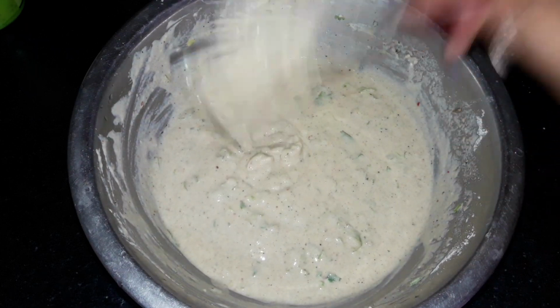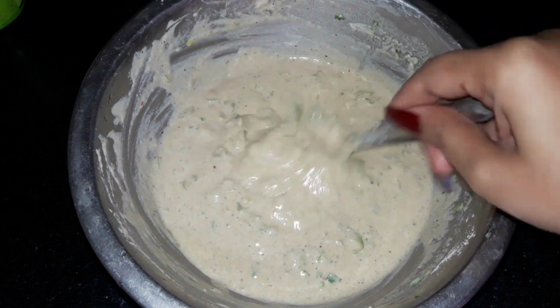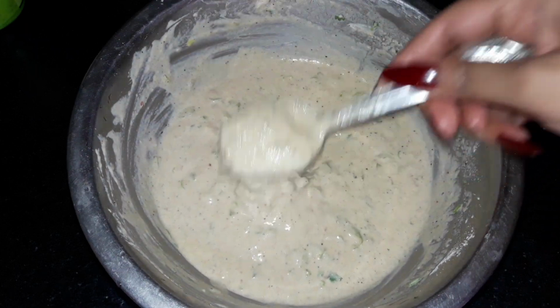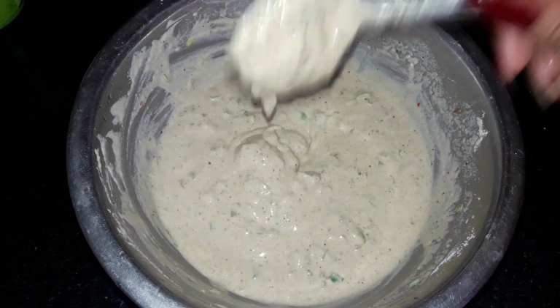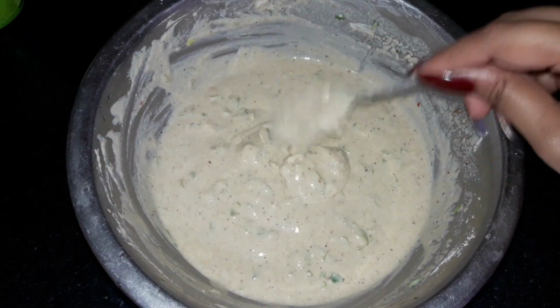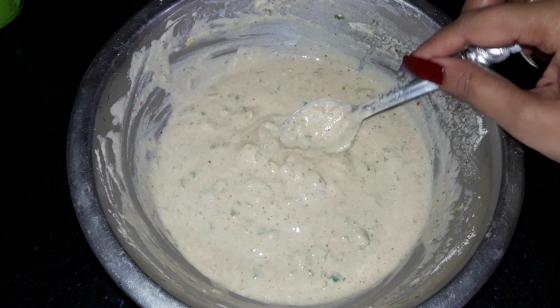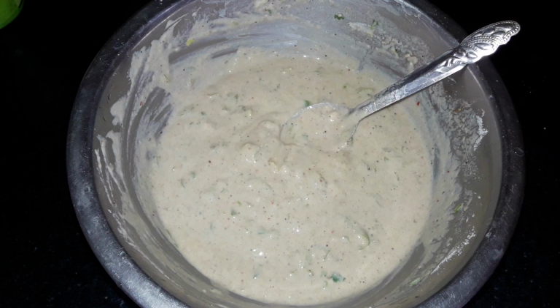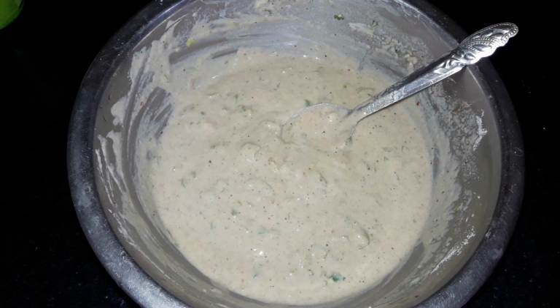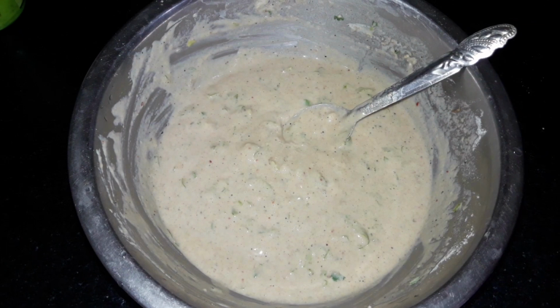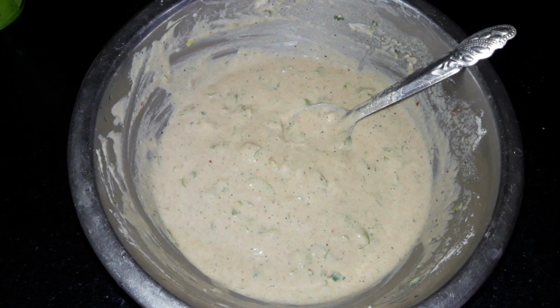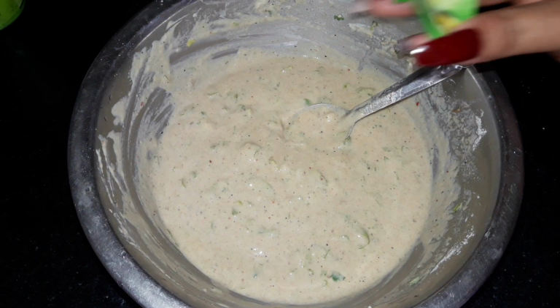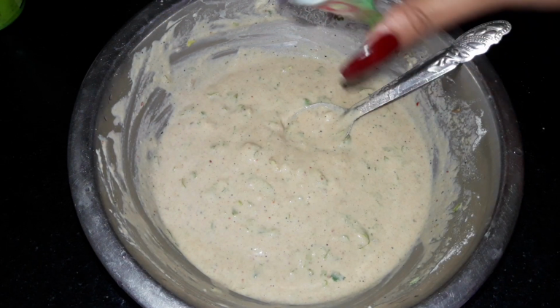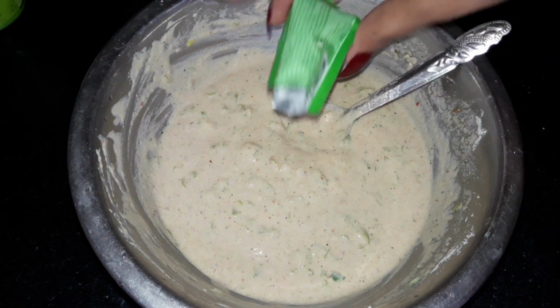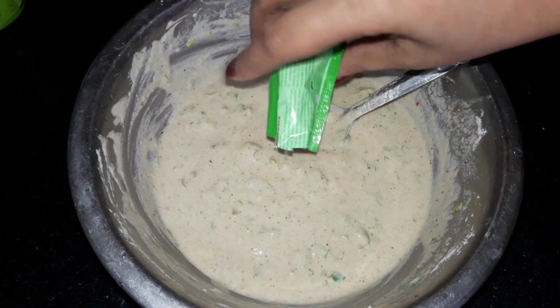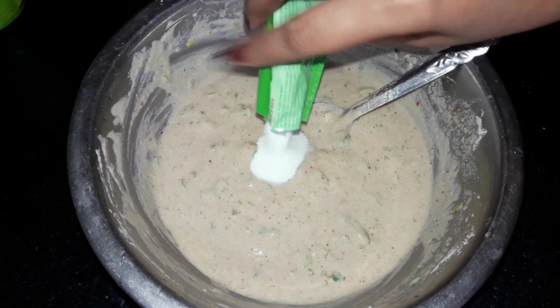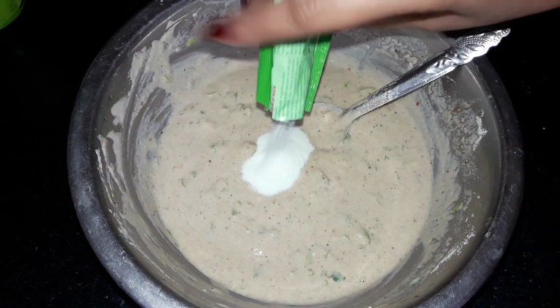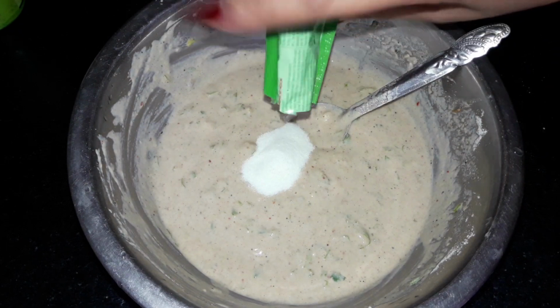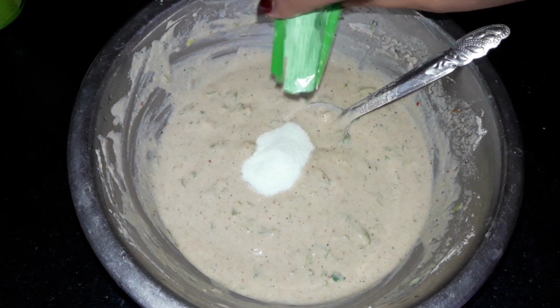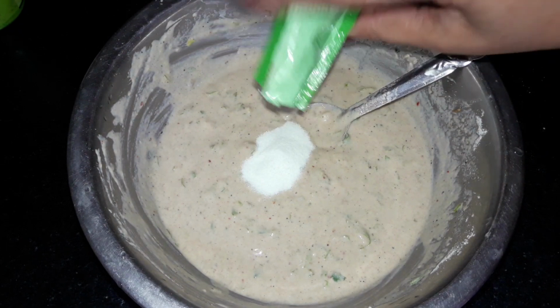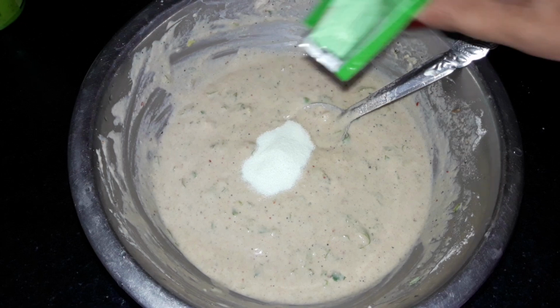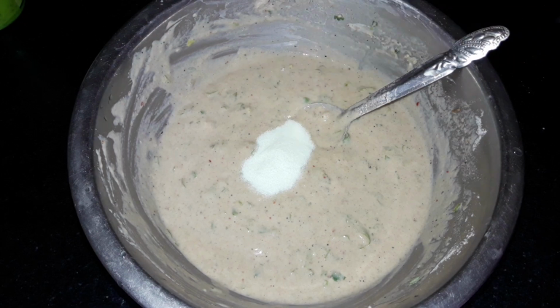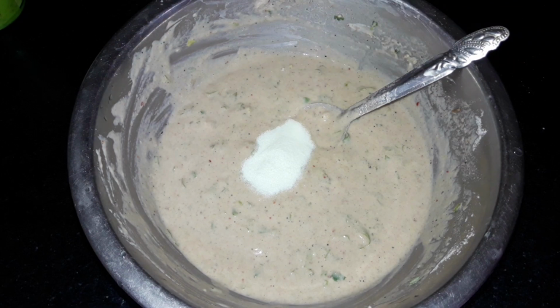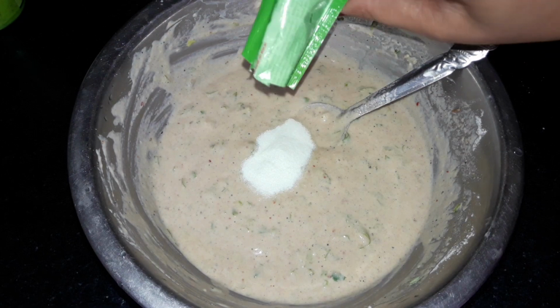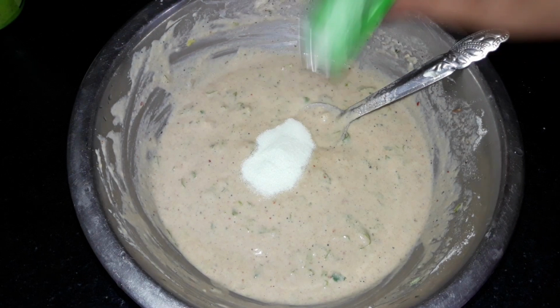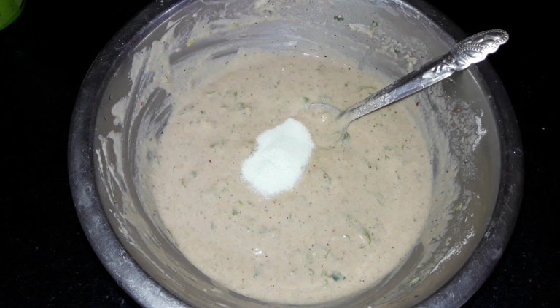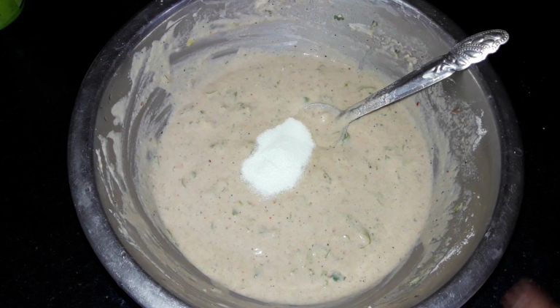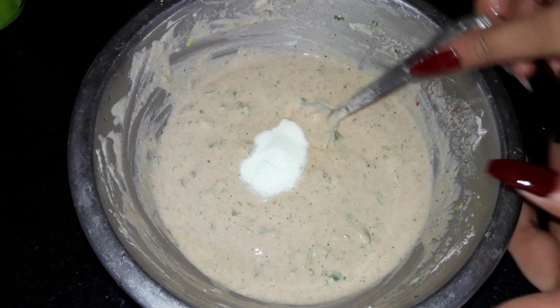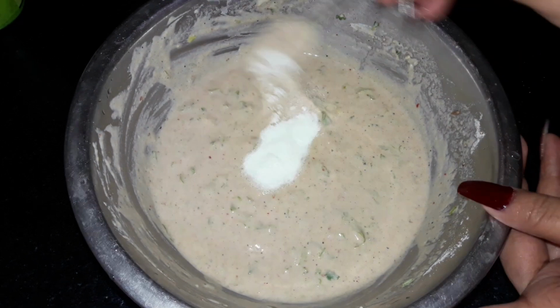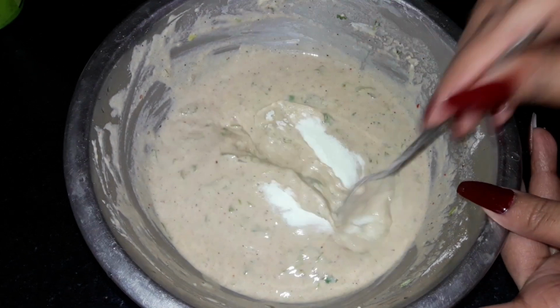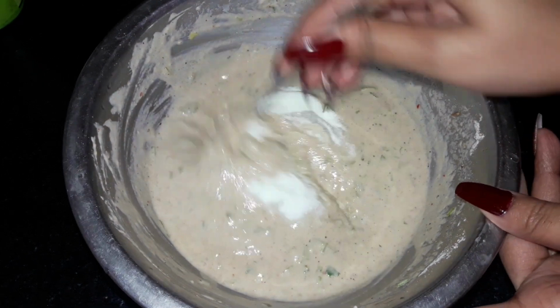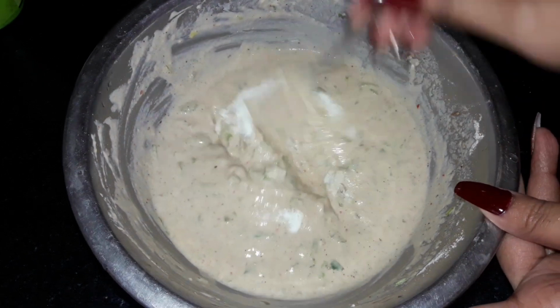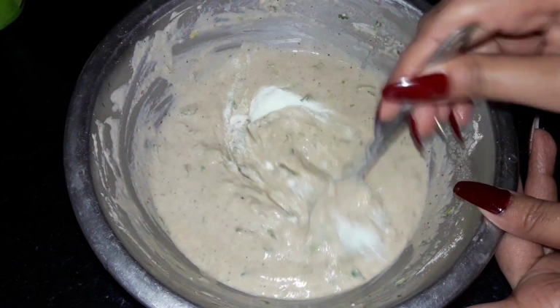I will add 1 packet of ino. If you have a cup of ino, you can add 1 cup. Now I will mix it in with my hand.